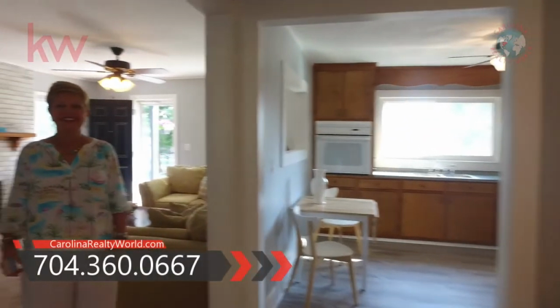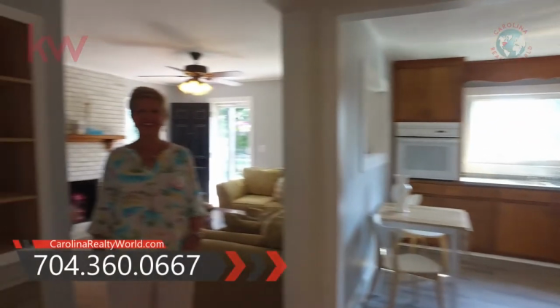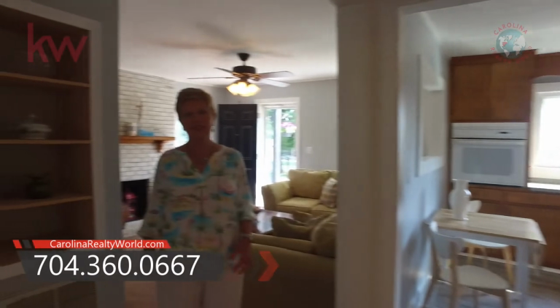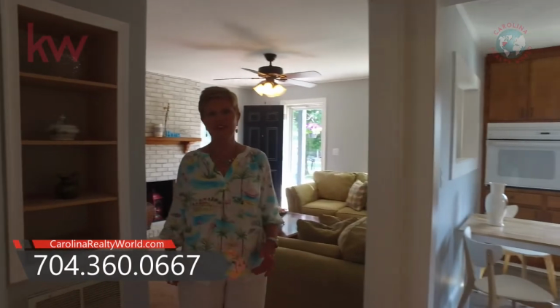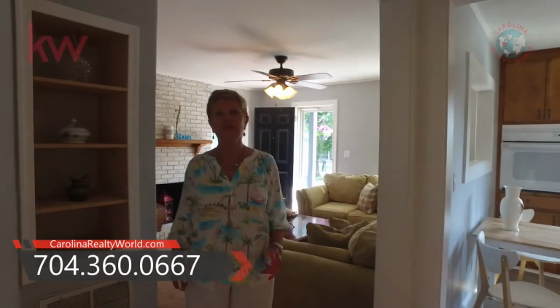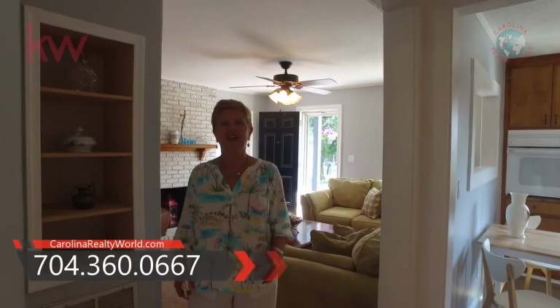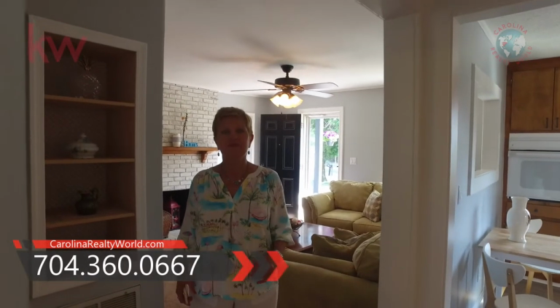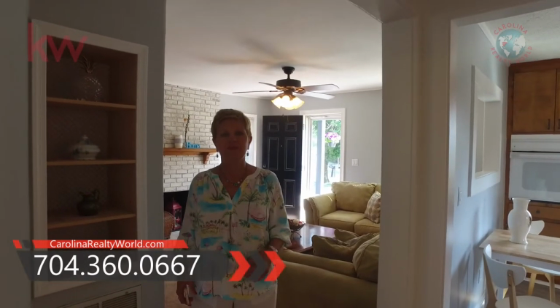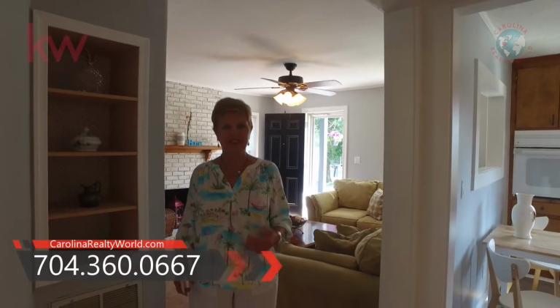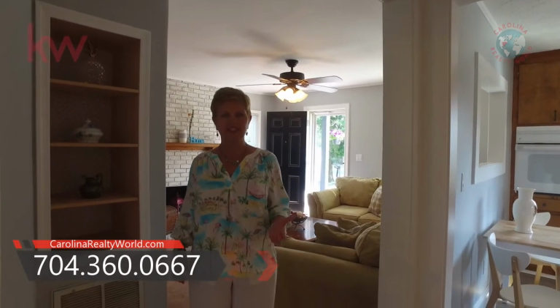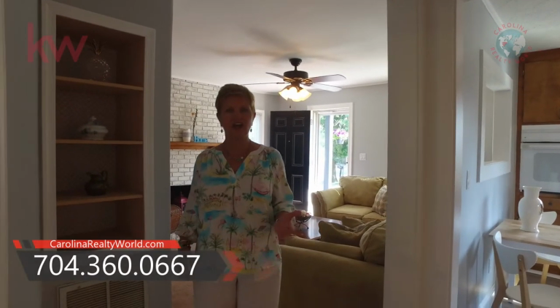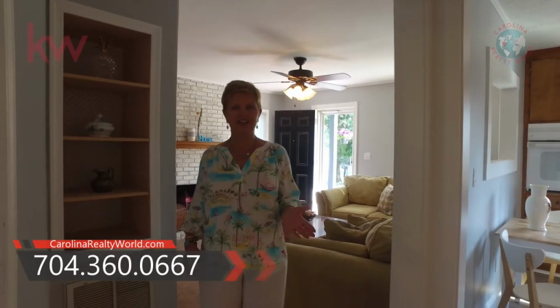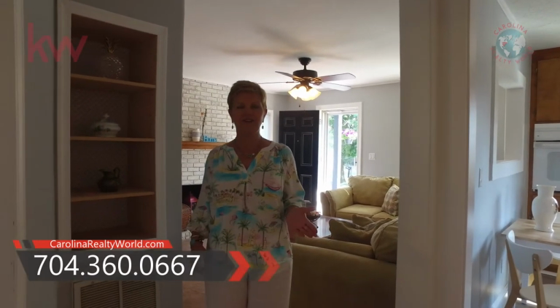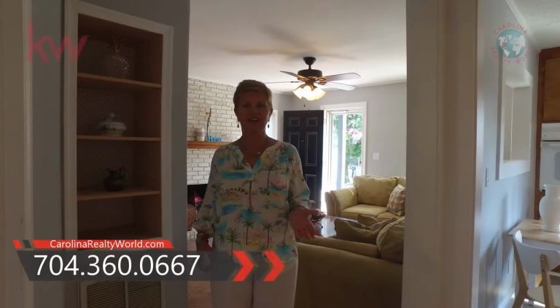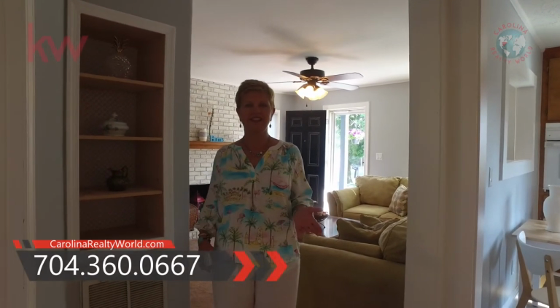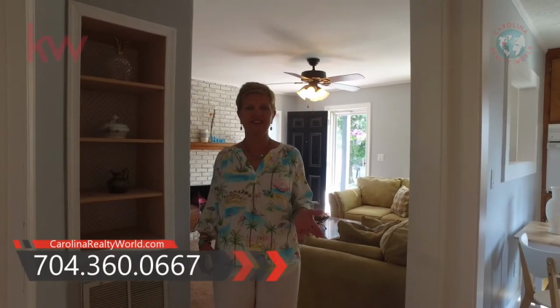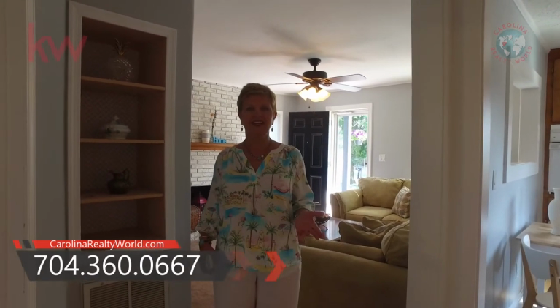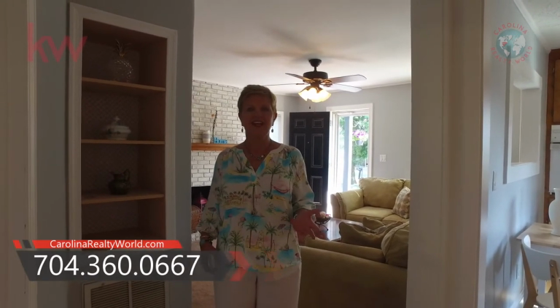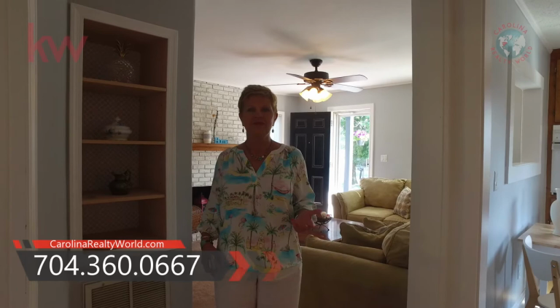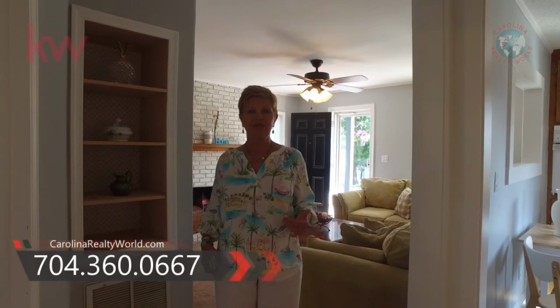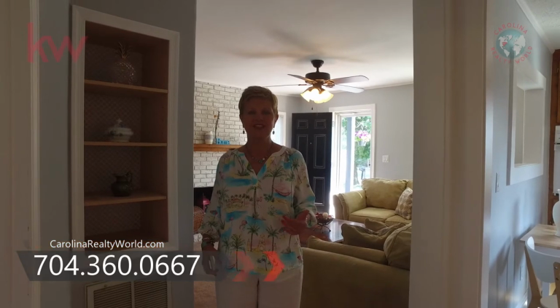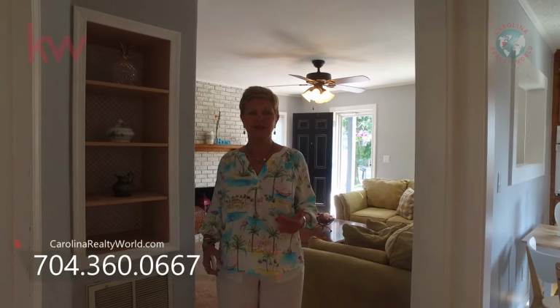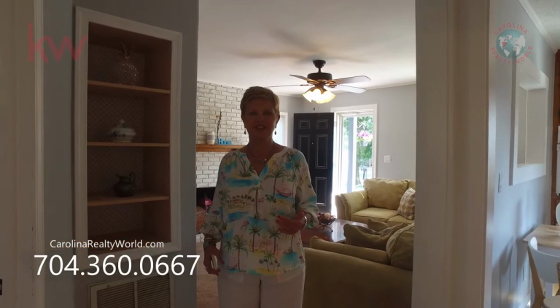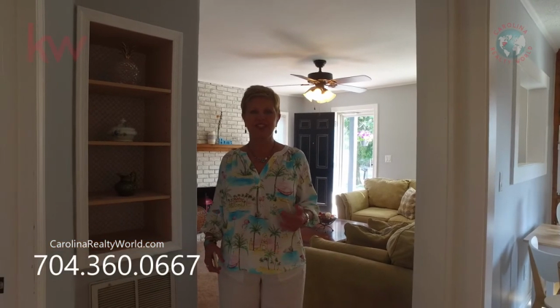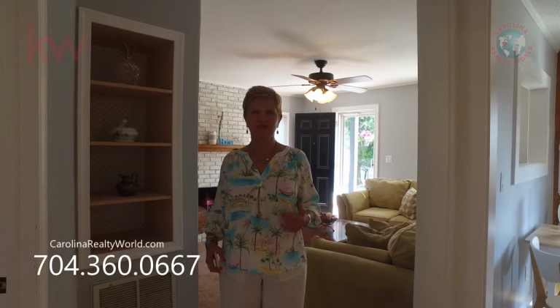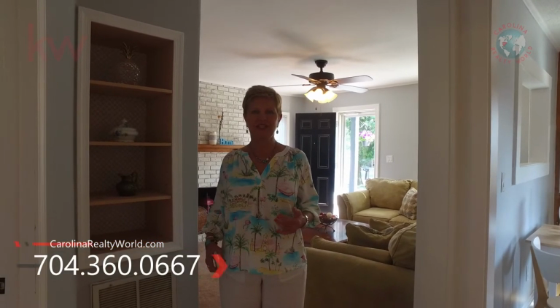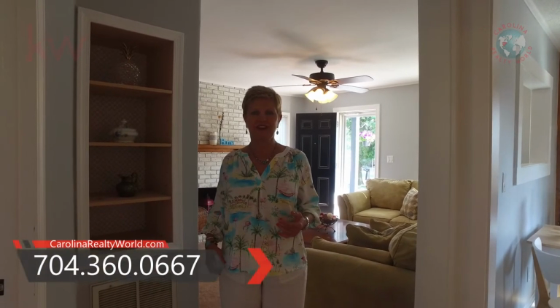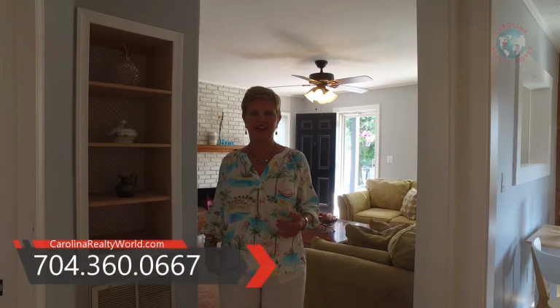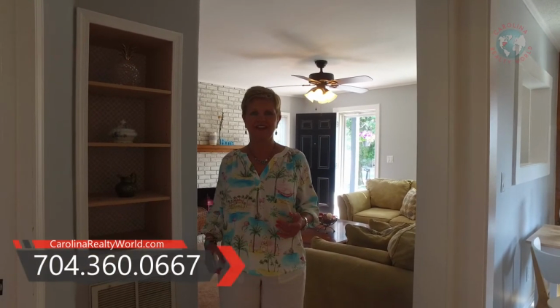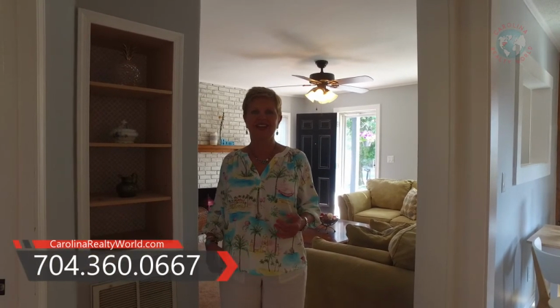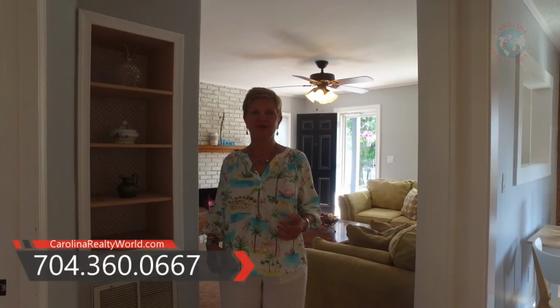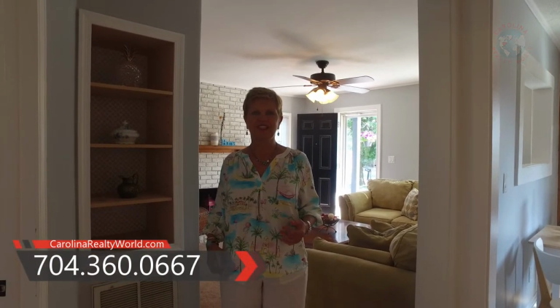This is a gorgeous home. Please give us a call and let us know if you'd like to see it. Mount Pleasant School District, Mount Pleasant, North Carolina. Thanks for watching.